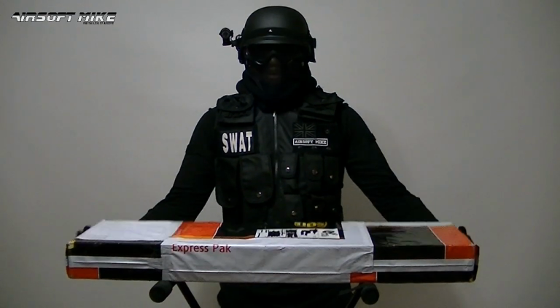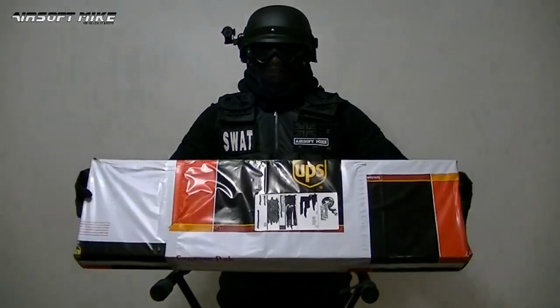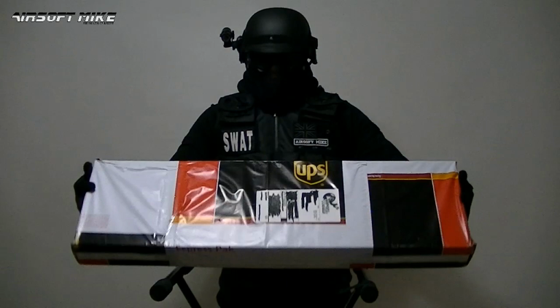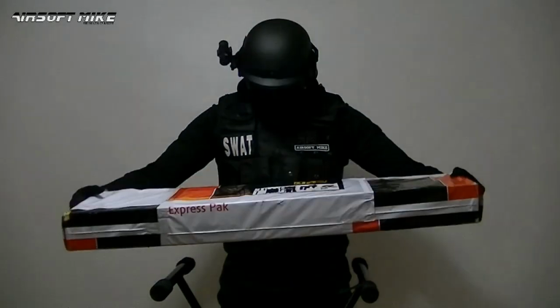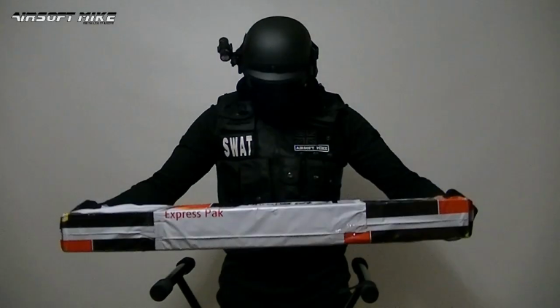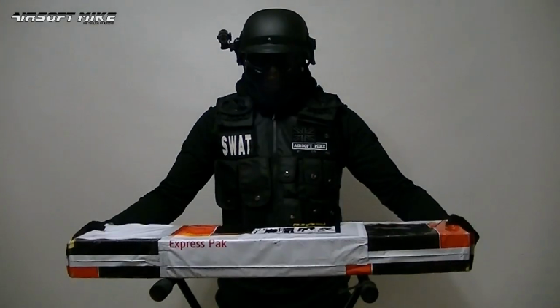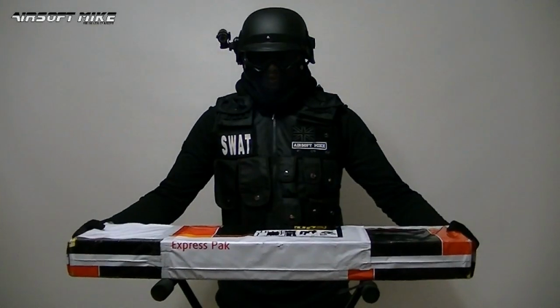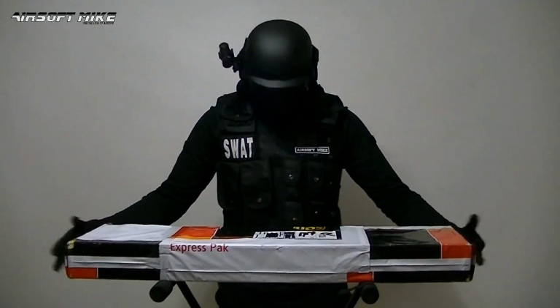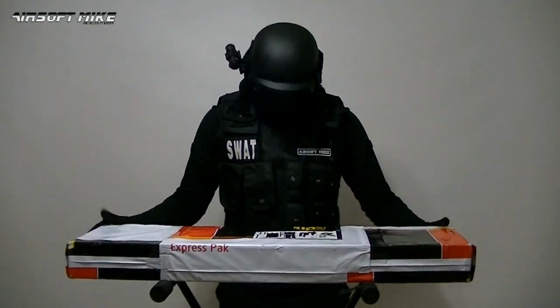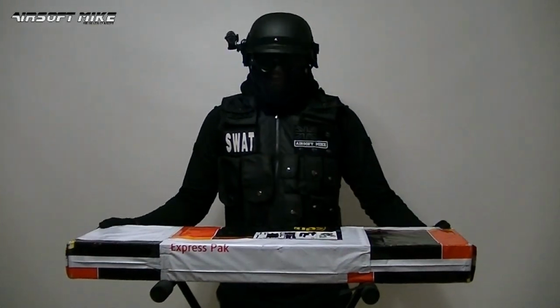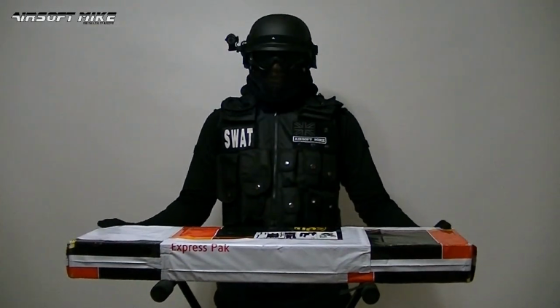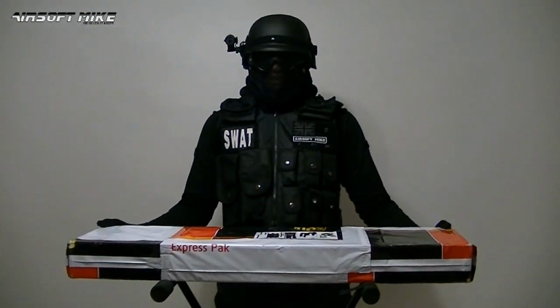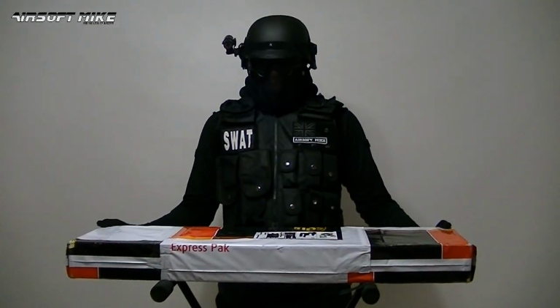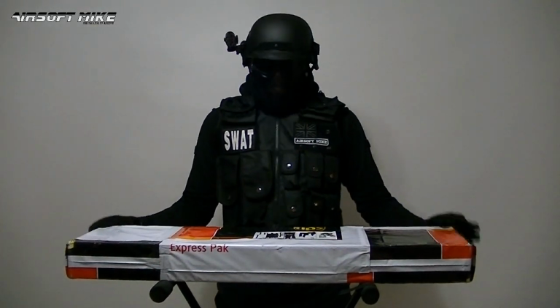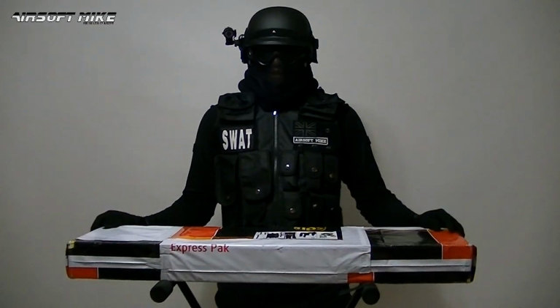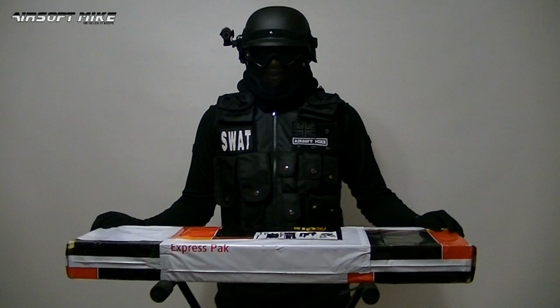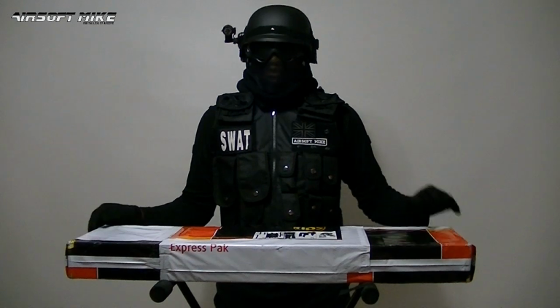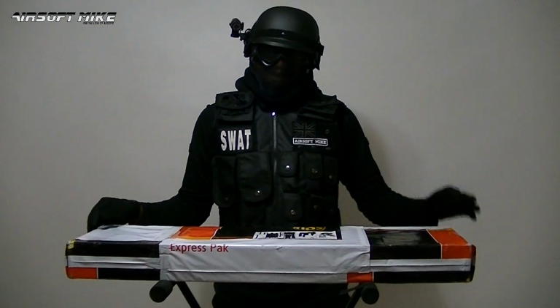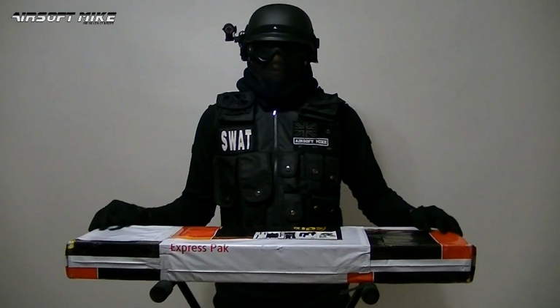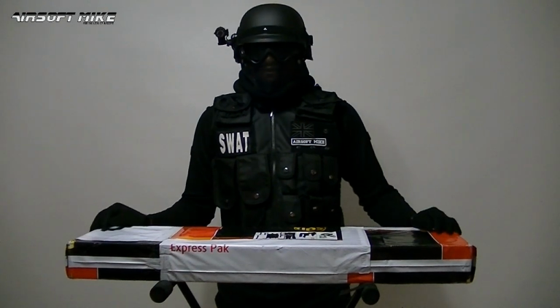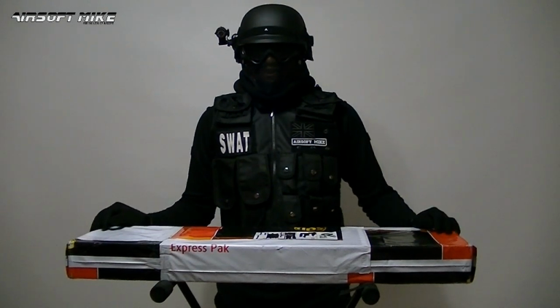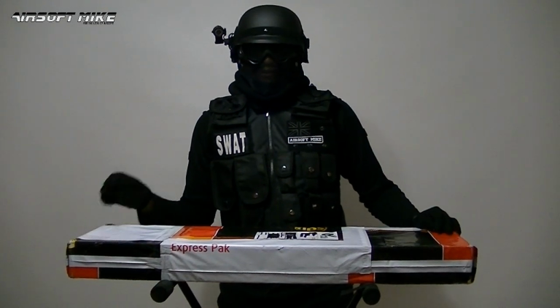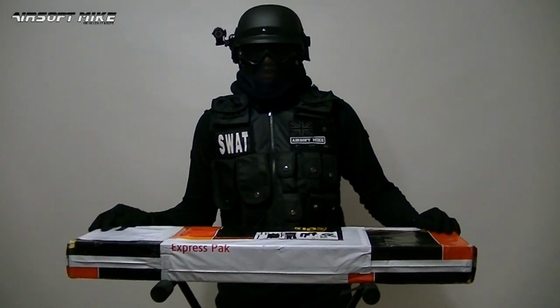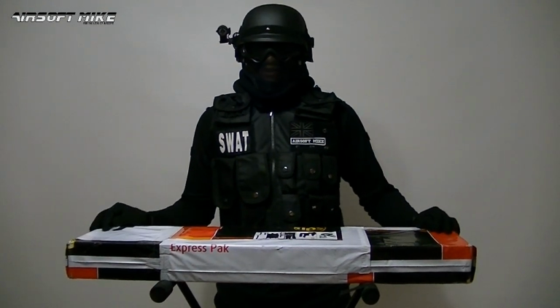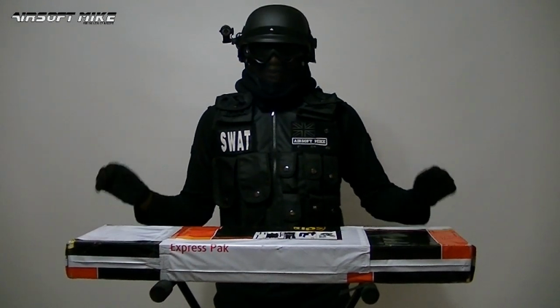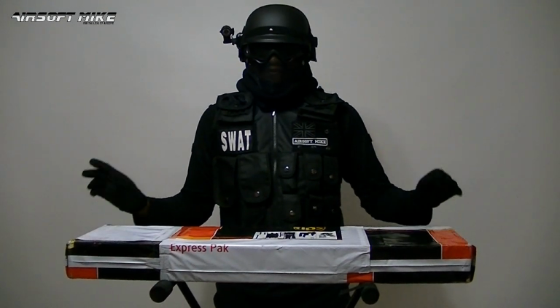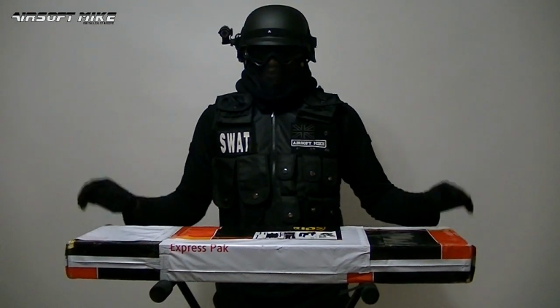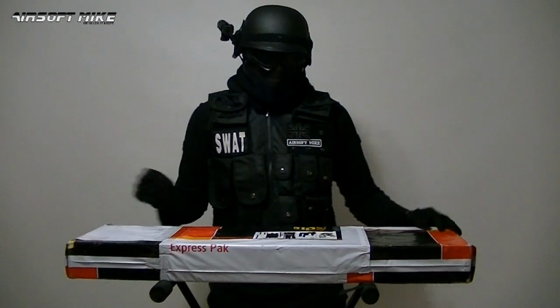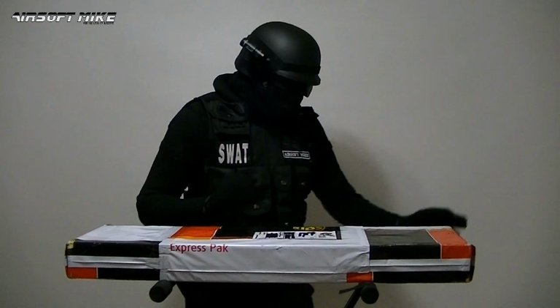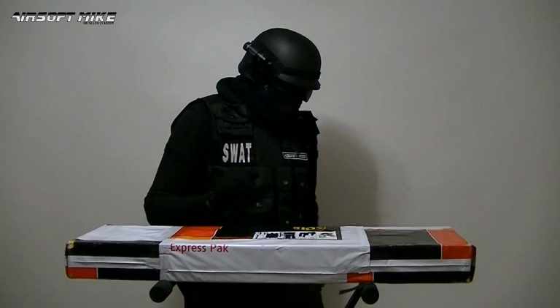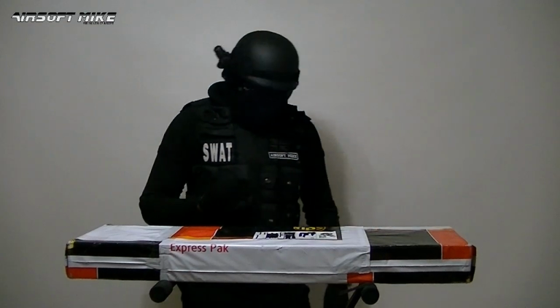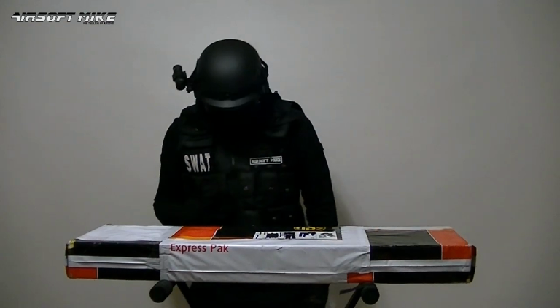It's in this box. I'm going to do a quick unboxing for you and show you what it looks like set up. However, I've ordered some other bits and pieces for this, so in a future video you will see the full and final product. So let me go ahead and unbox it for you.